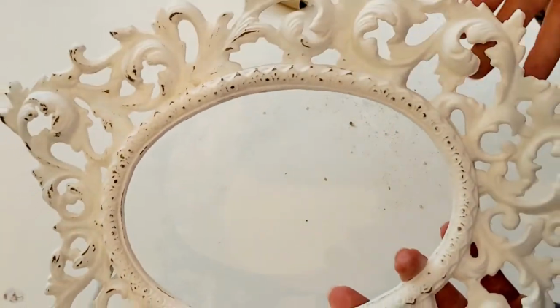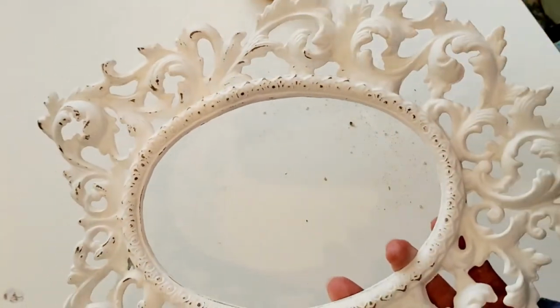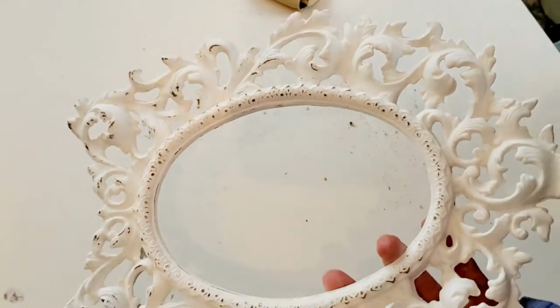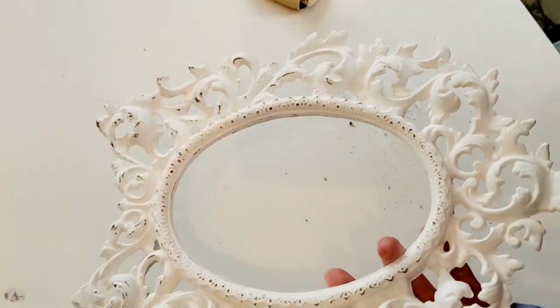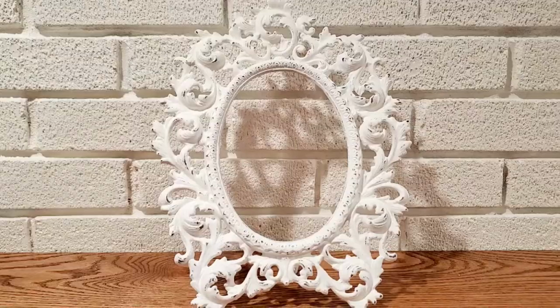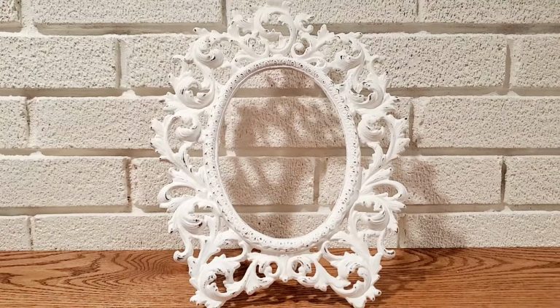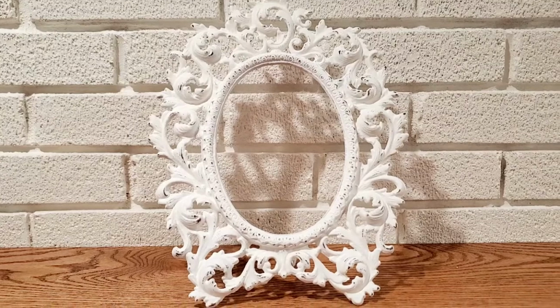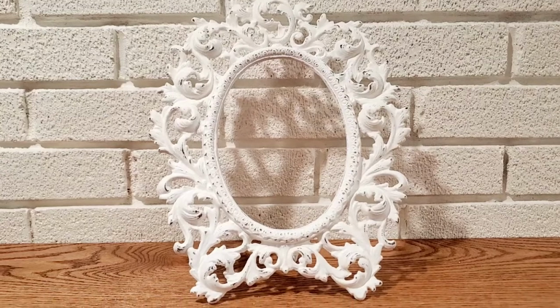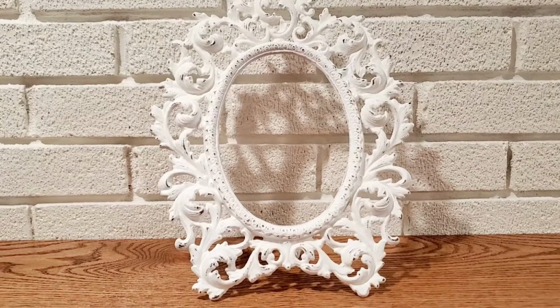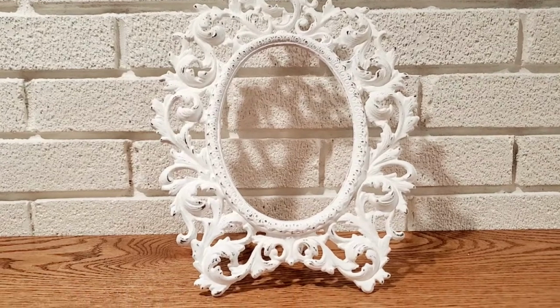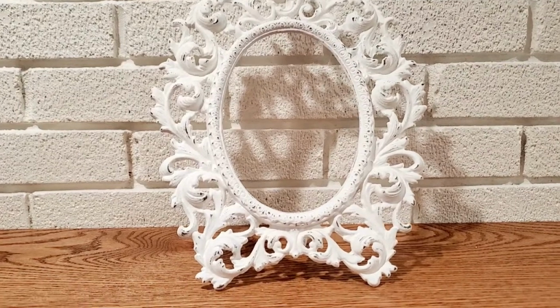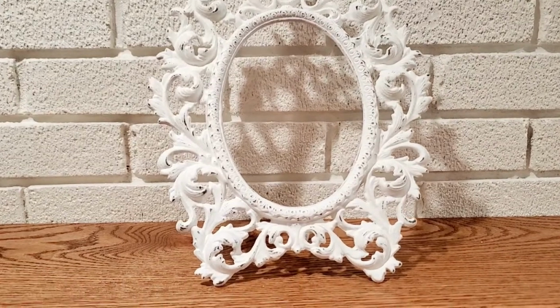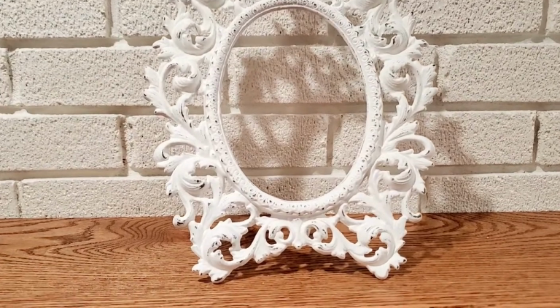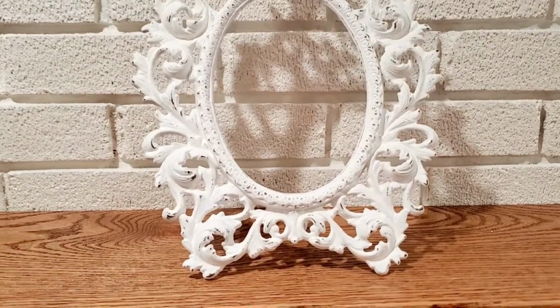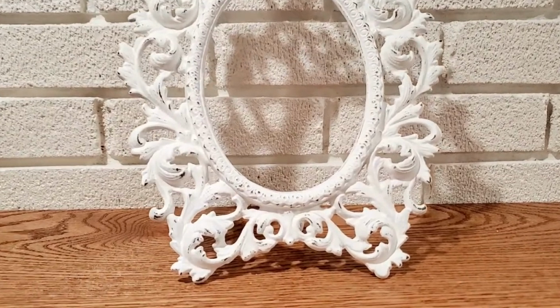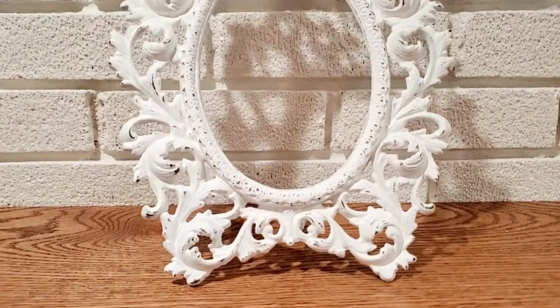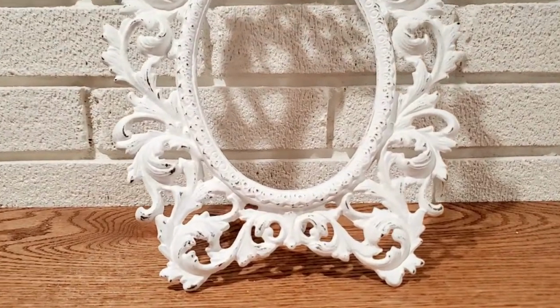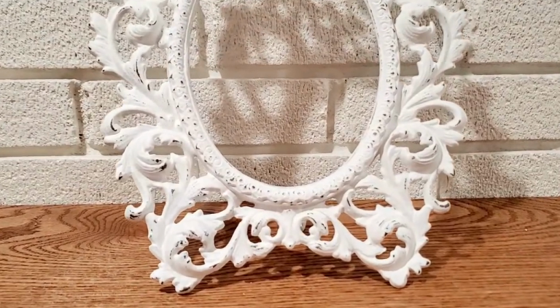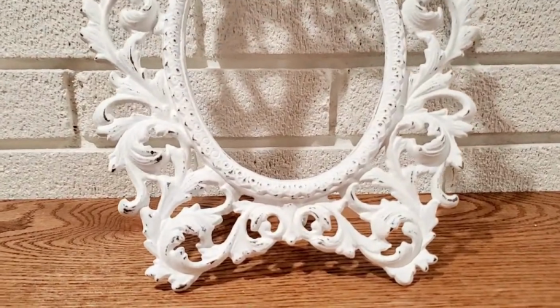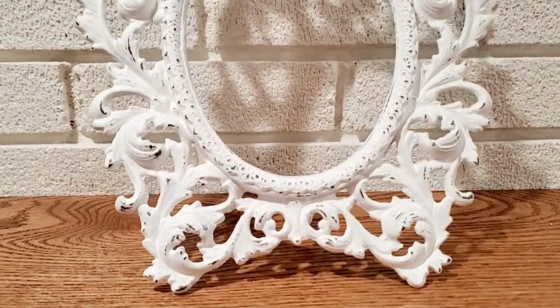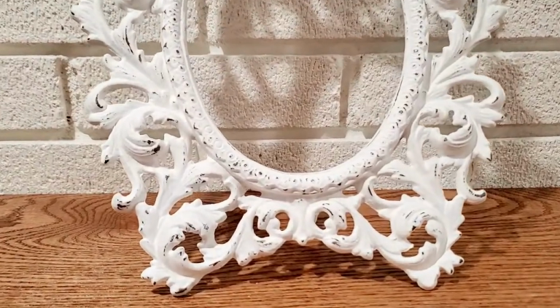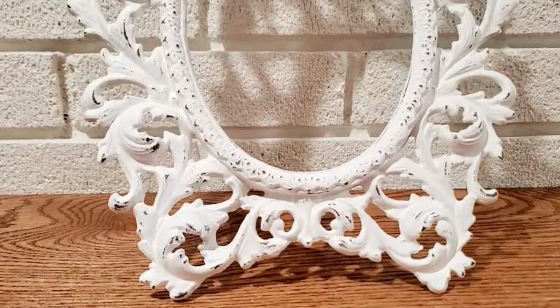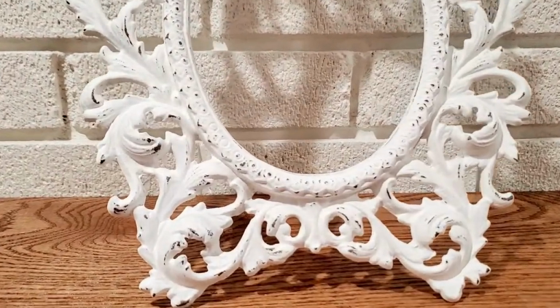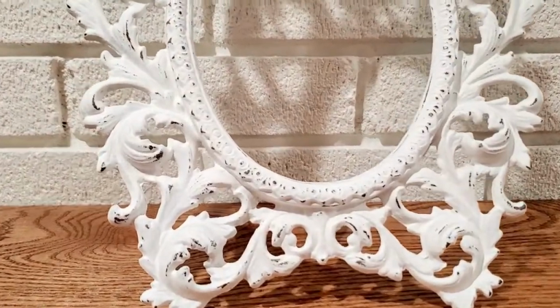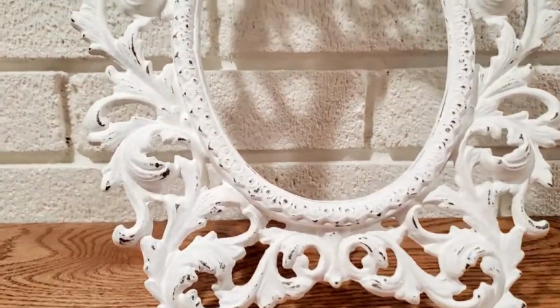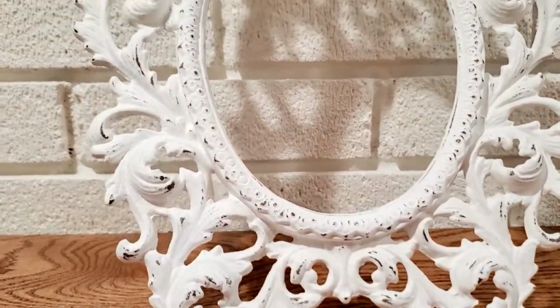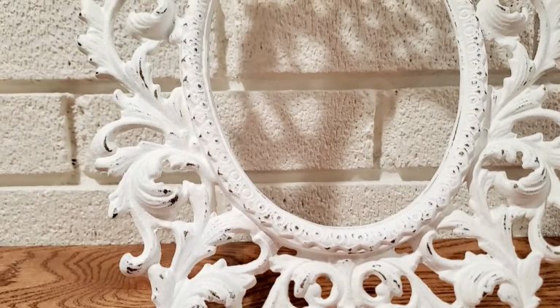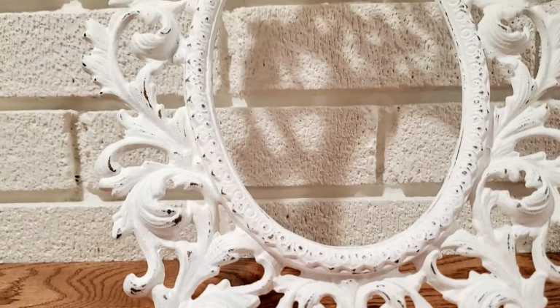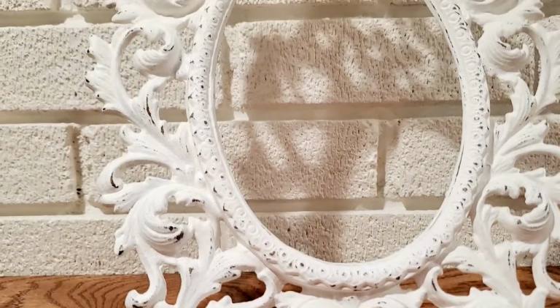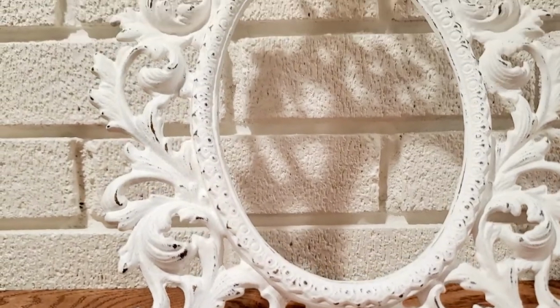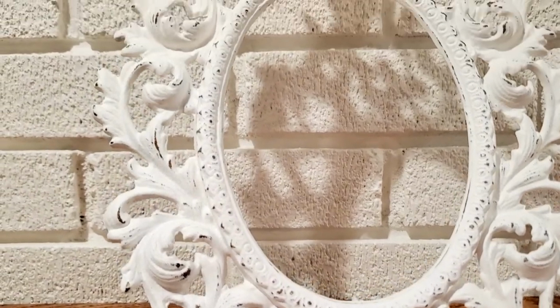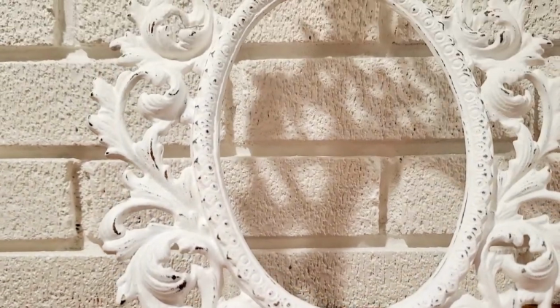Here is the finished frame. This can be stood like it is with a stand or it could be hung. I think it turned out really cute.